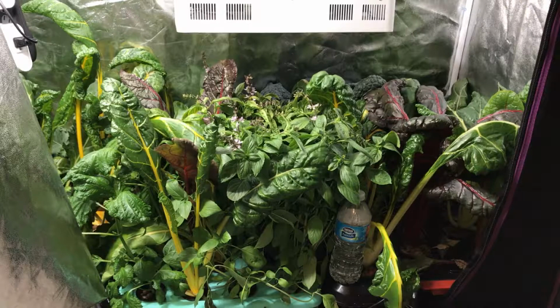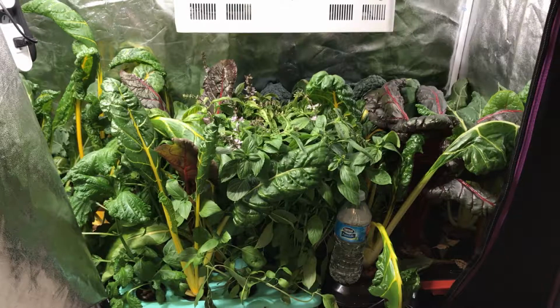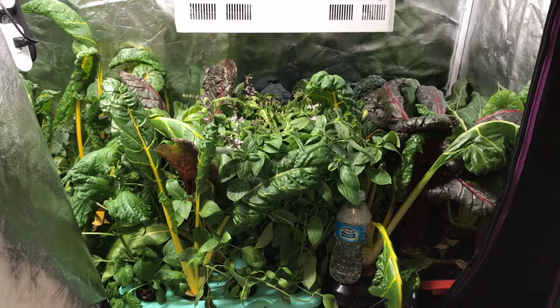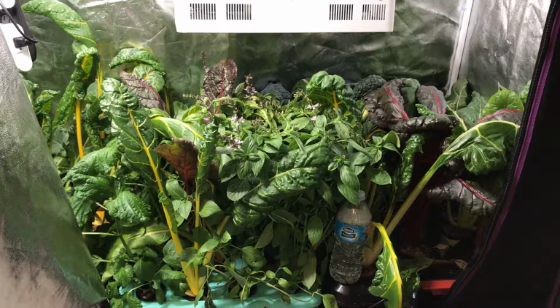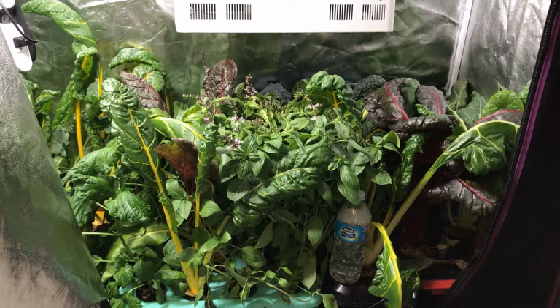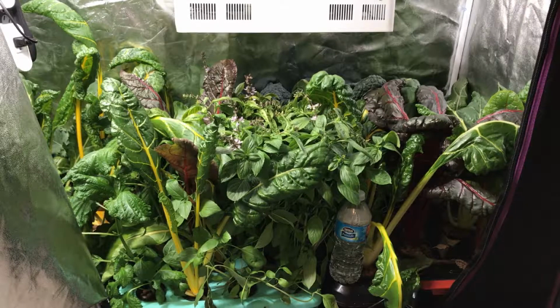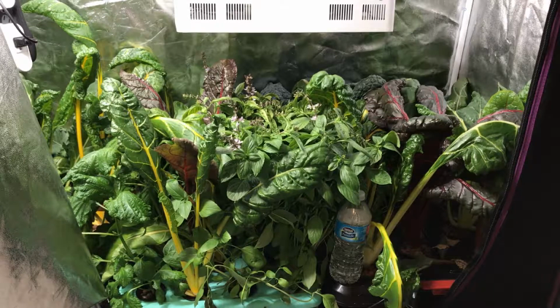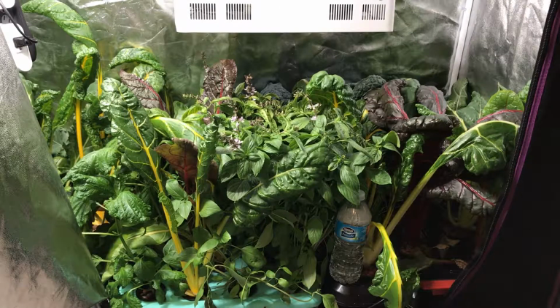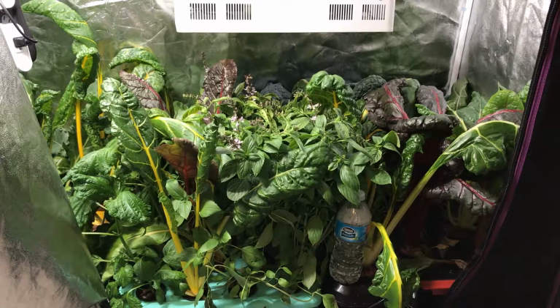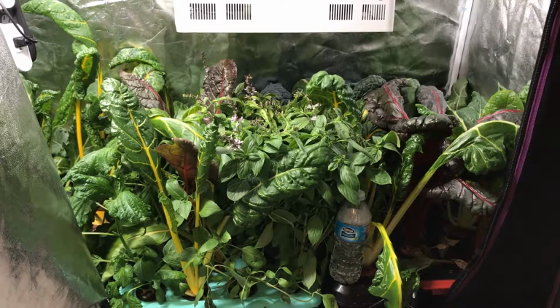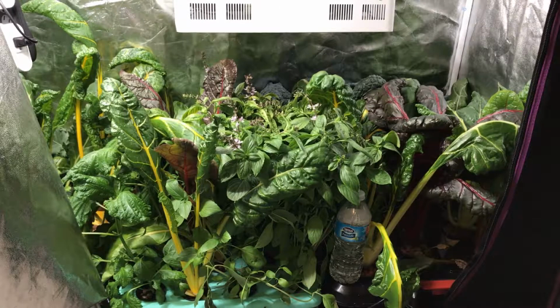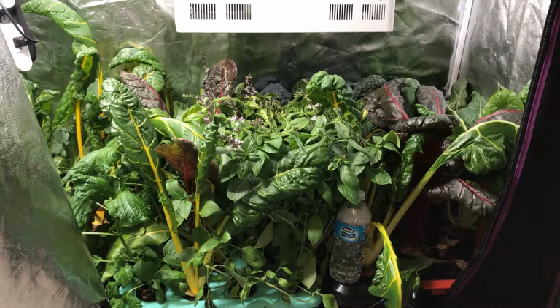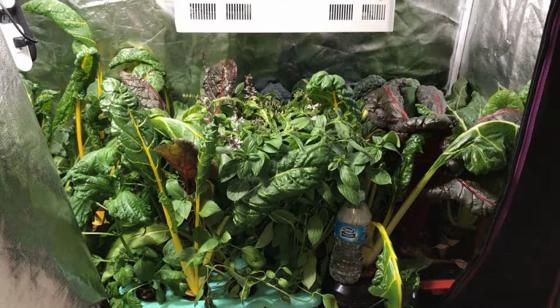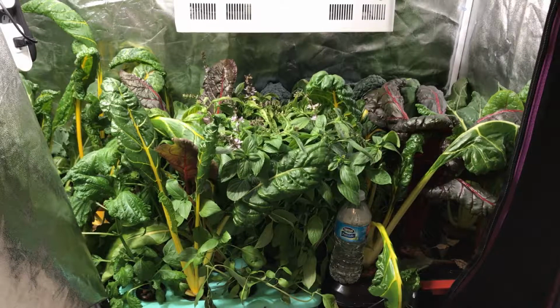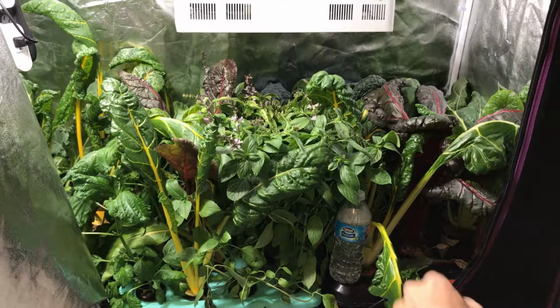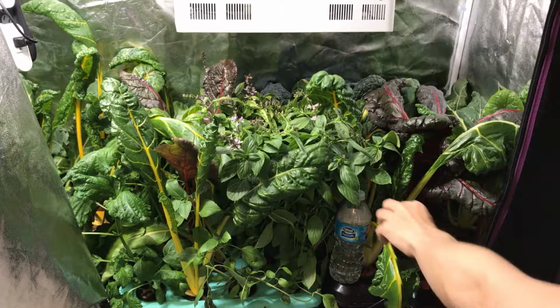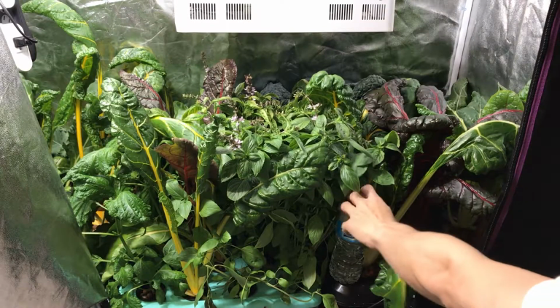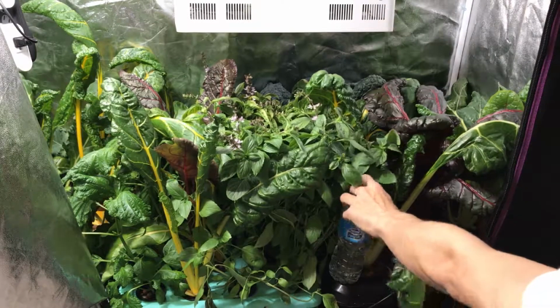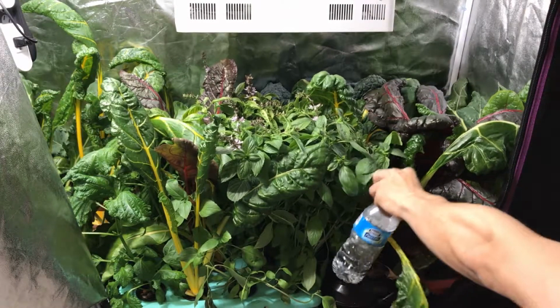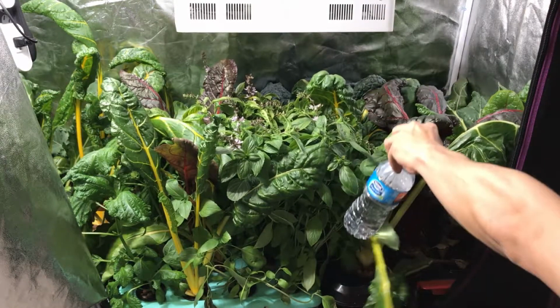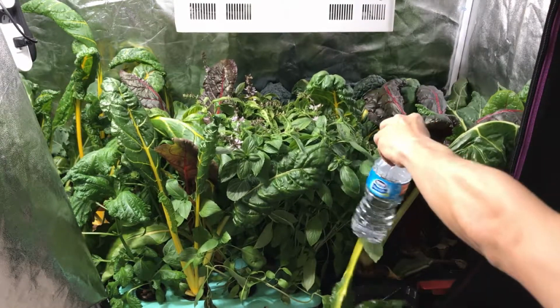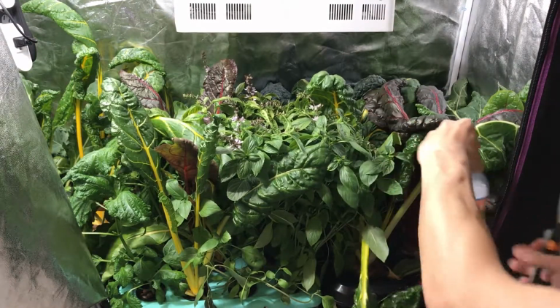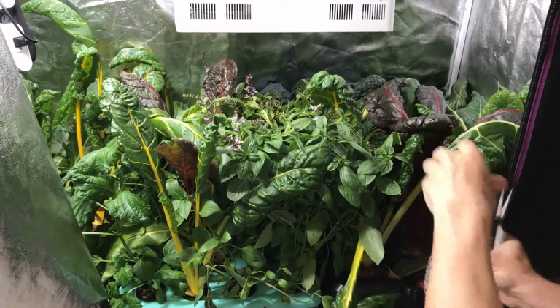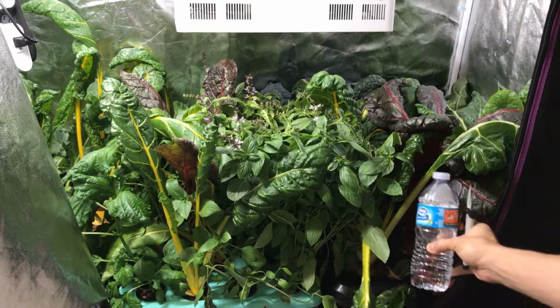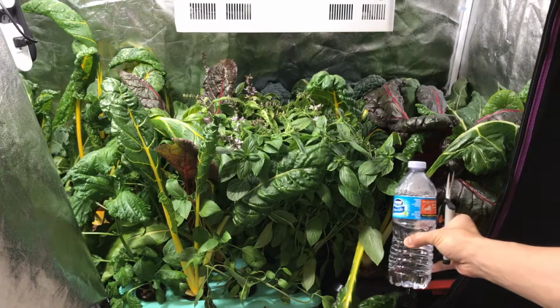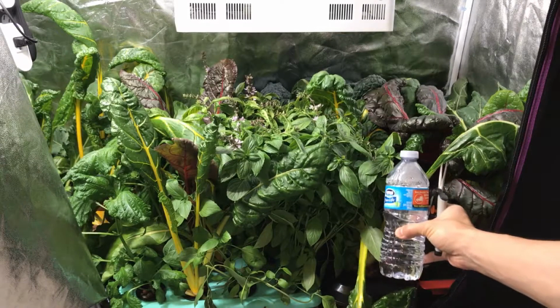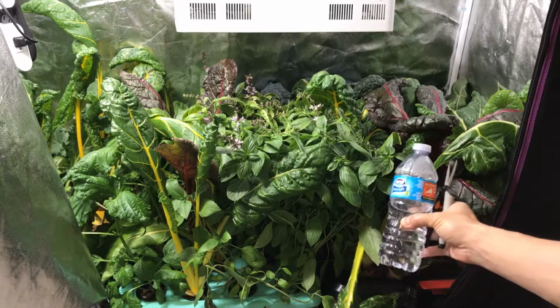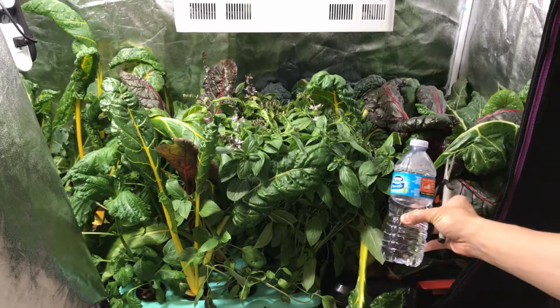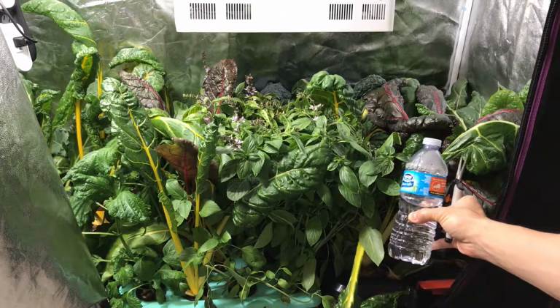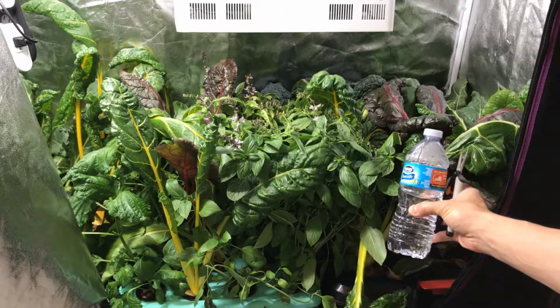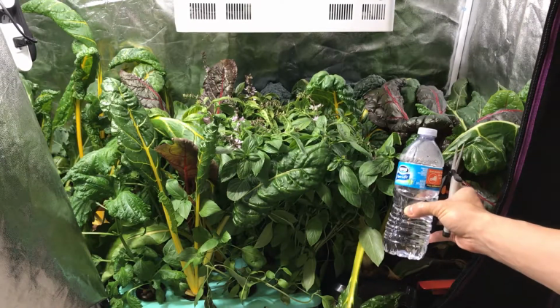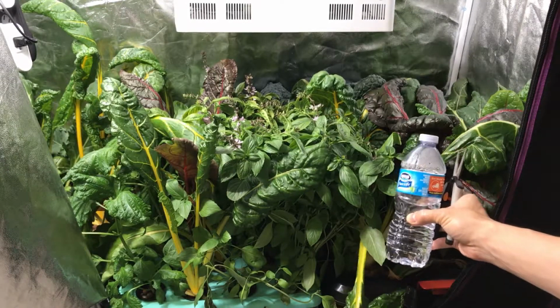So with that, why don't we just go ahead and get some chard out of the way. I just put this water bottle here for reference — you can see it gives you an idea of how big the chard is right now.